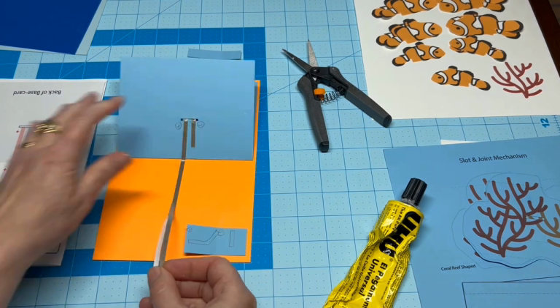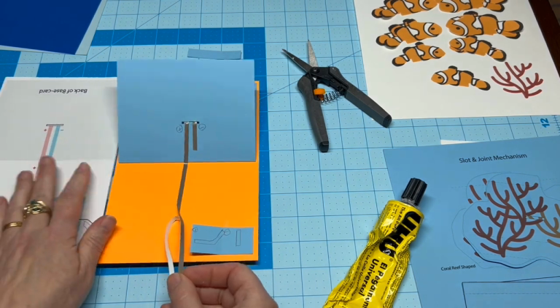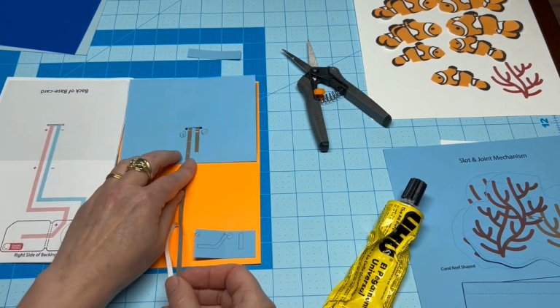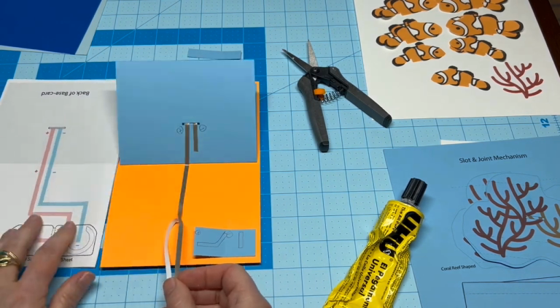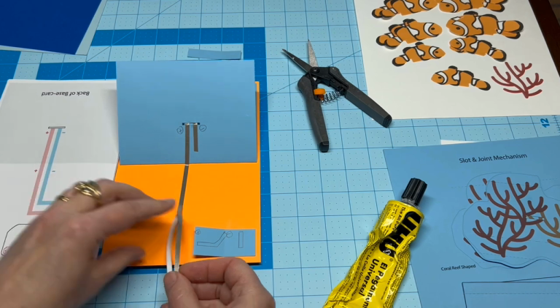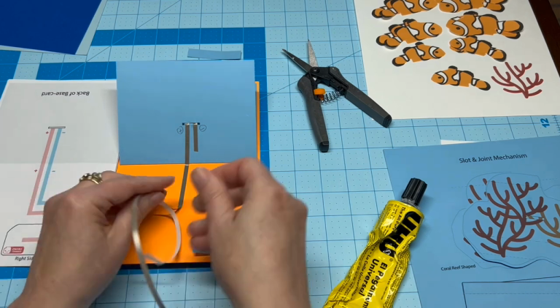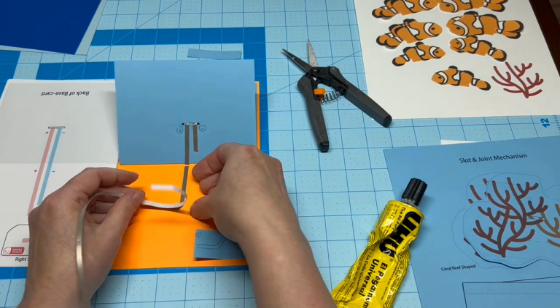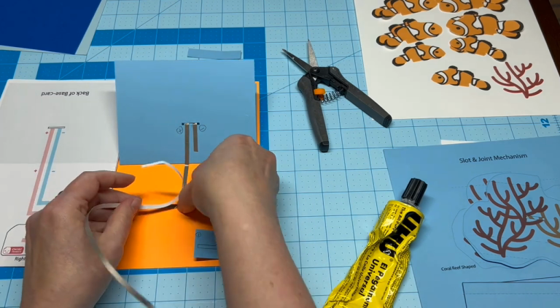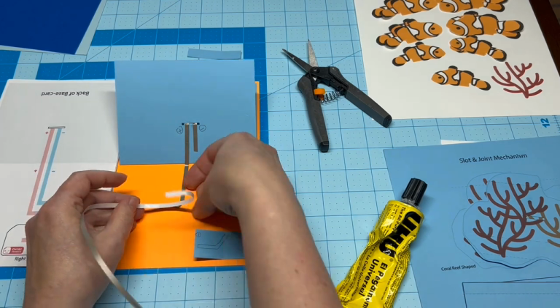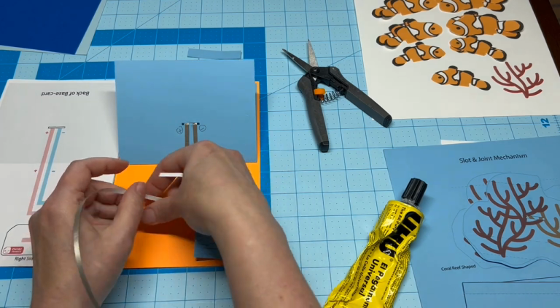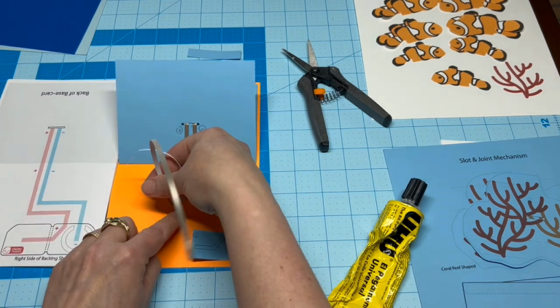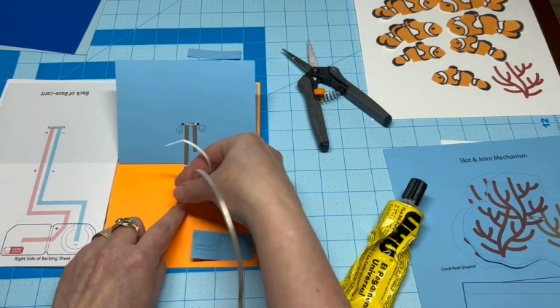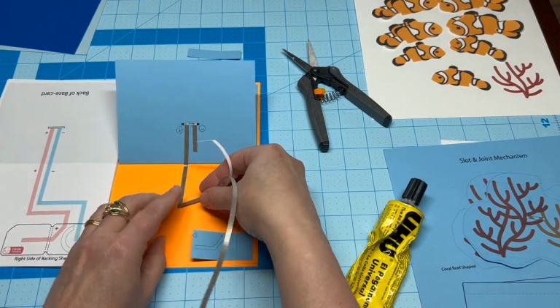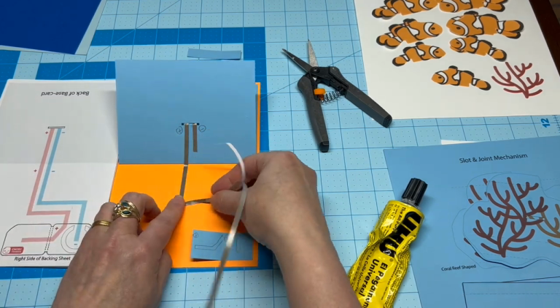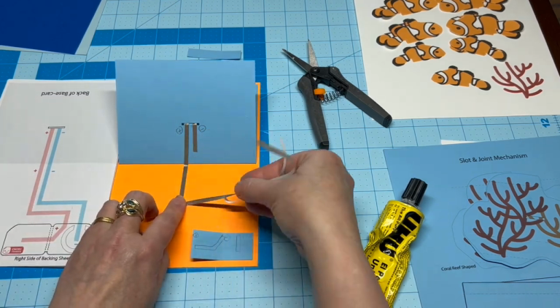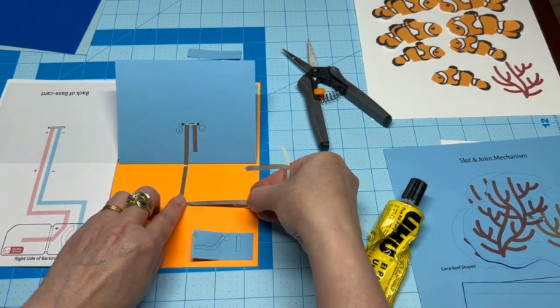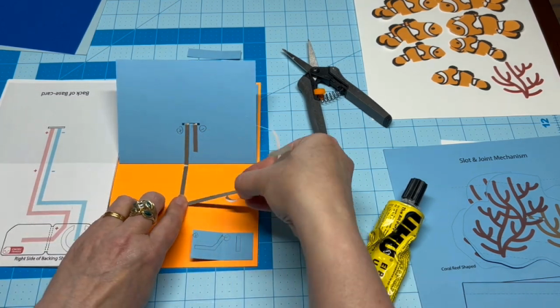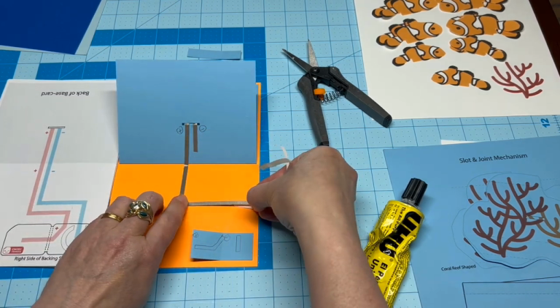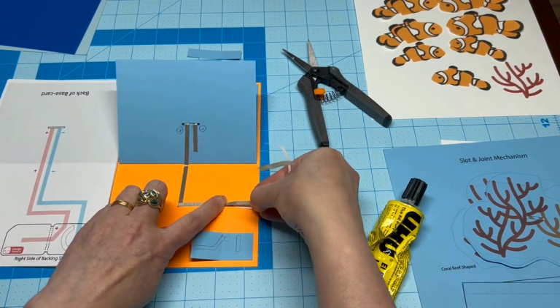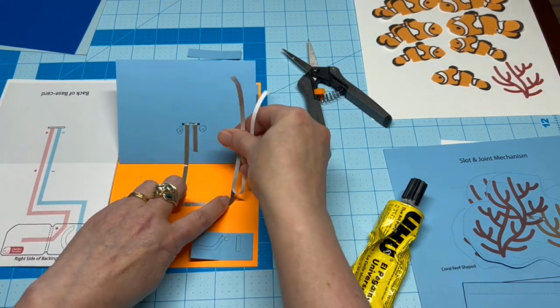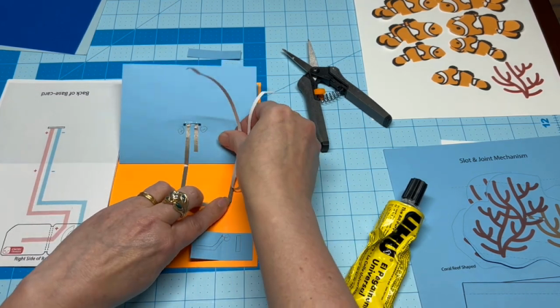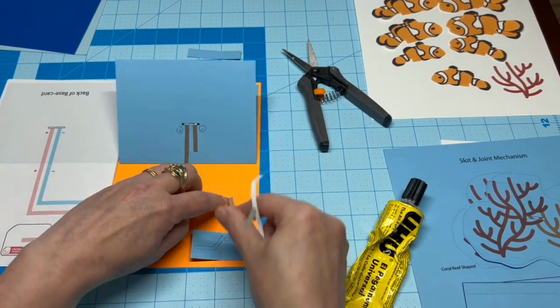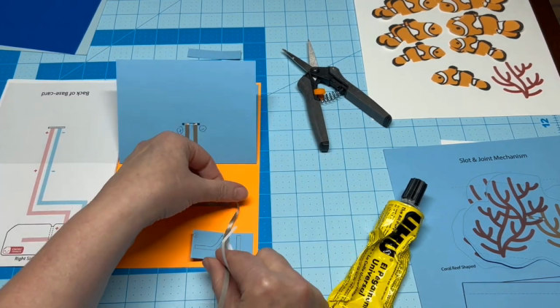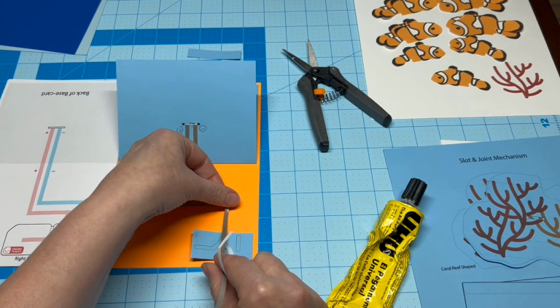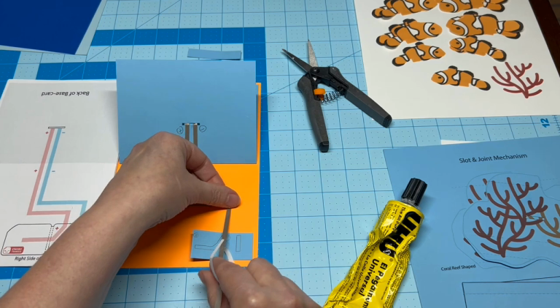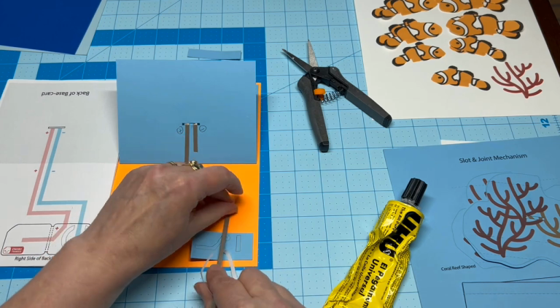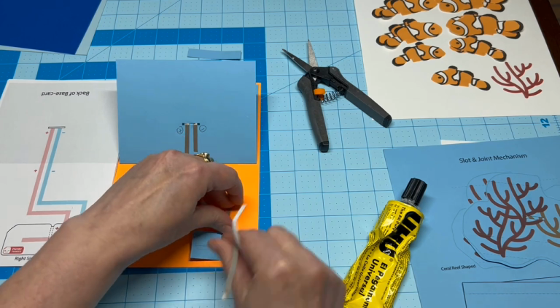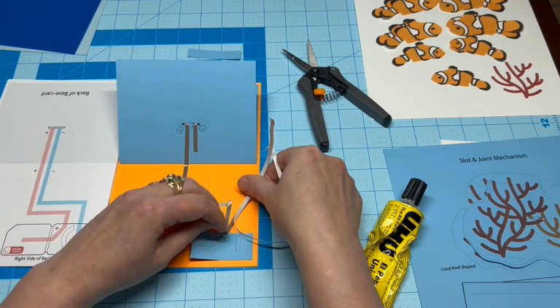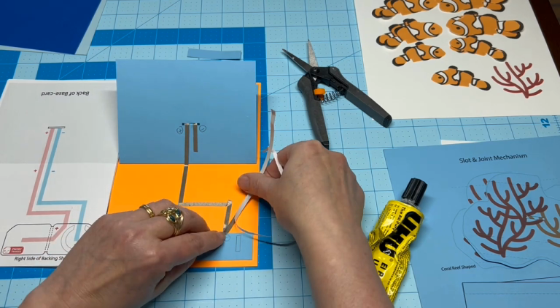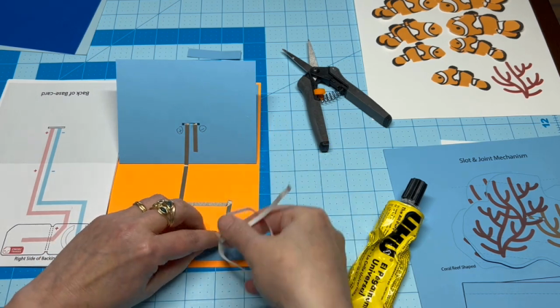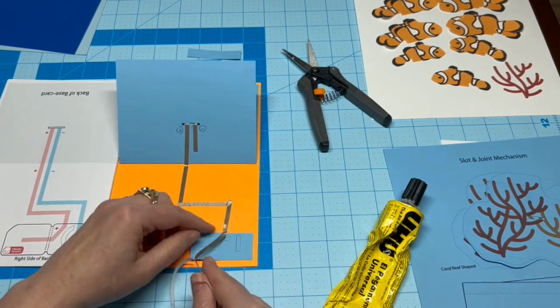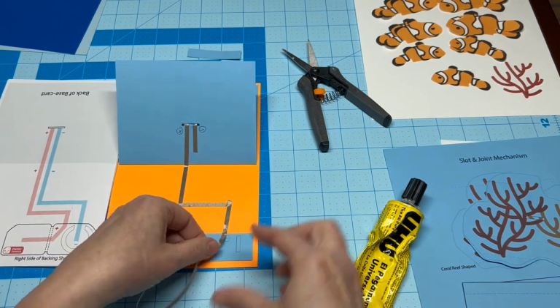Then go ahead and finish building your circuit, keeping parallel lines parallel to help prevent a short circuit when your card is folded.